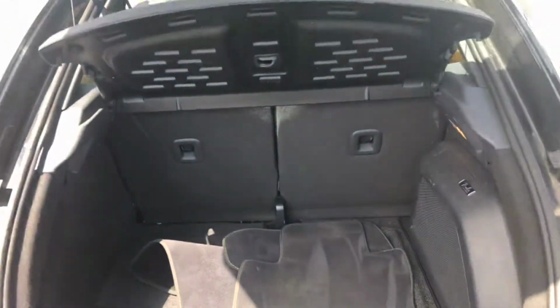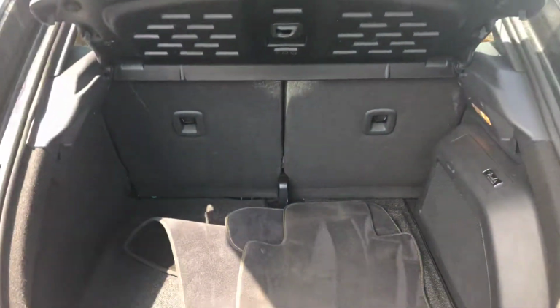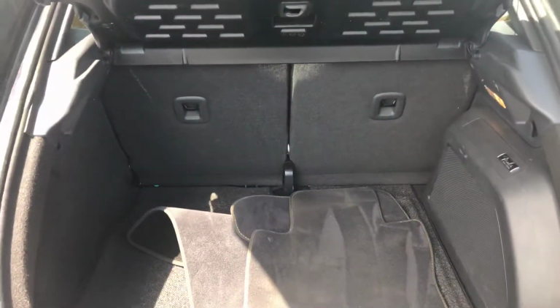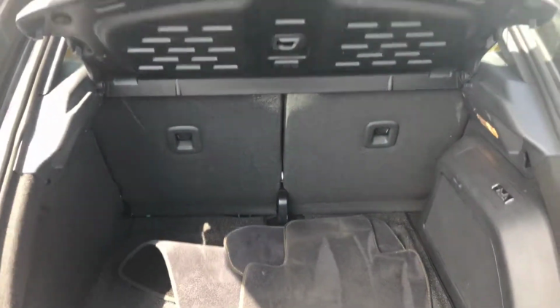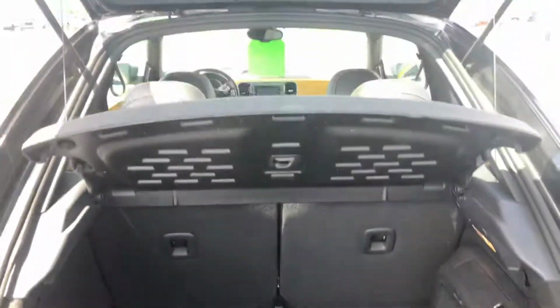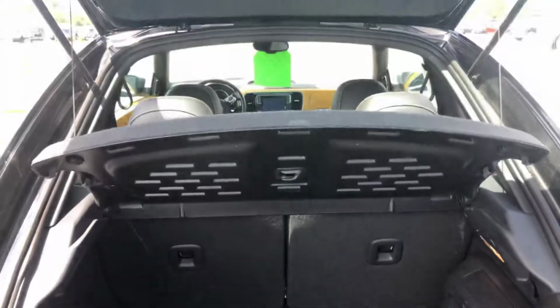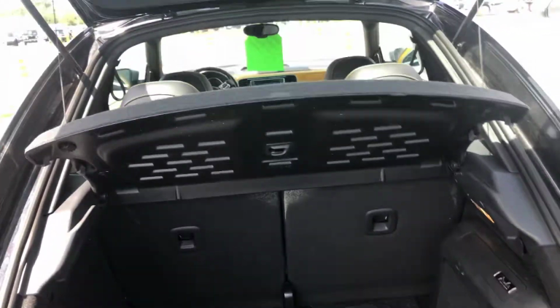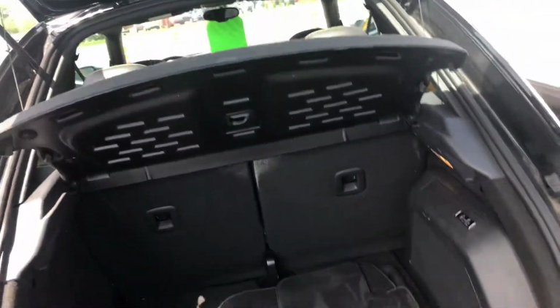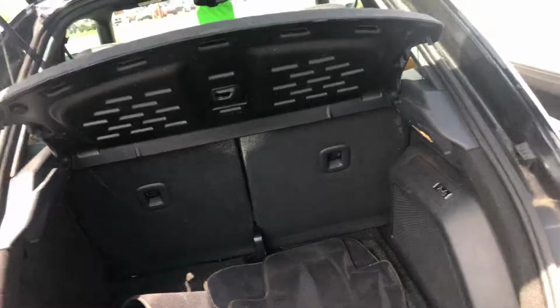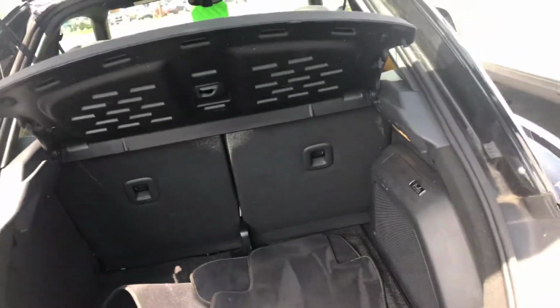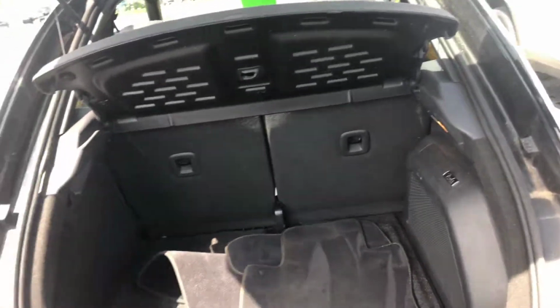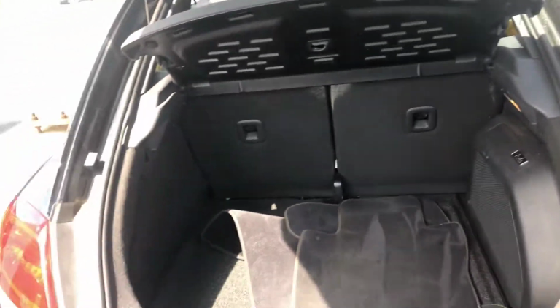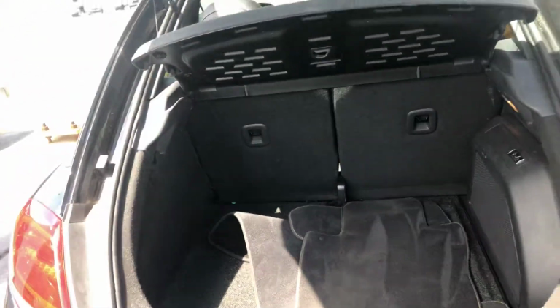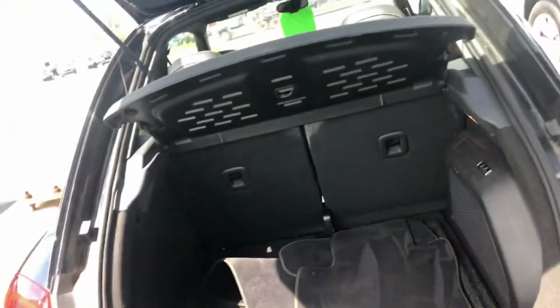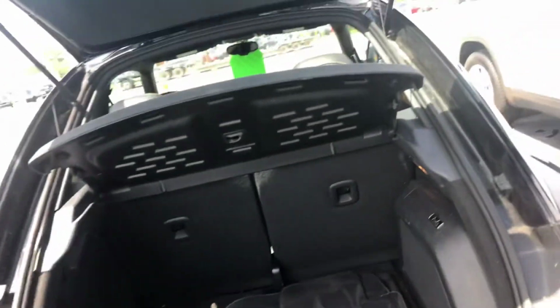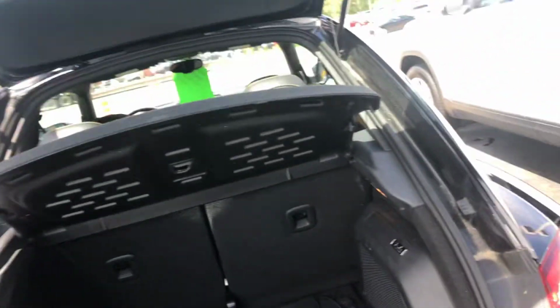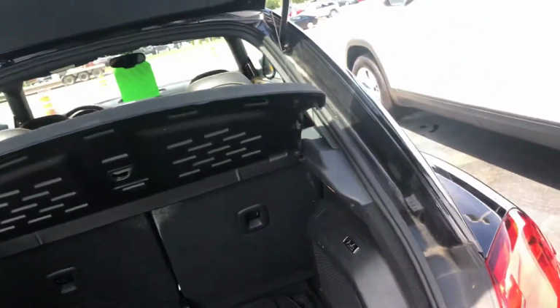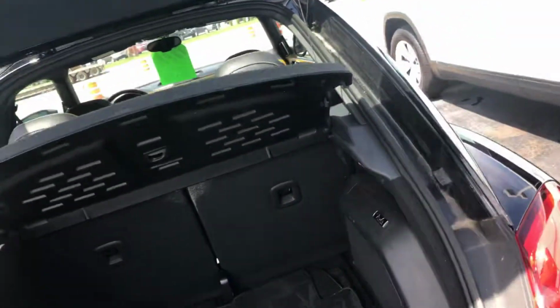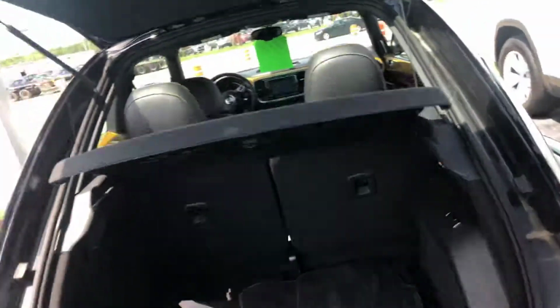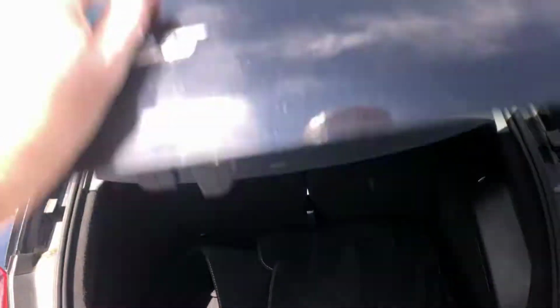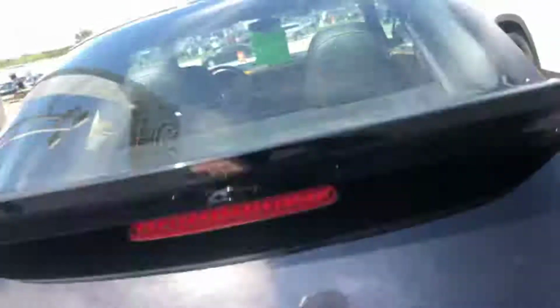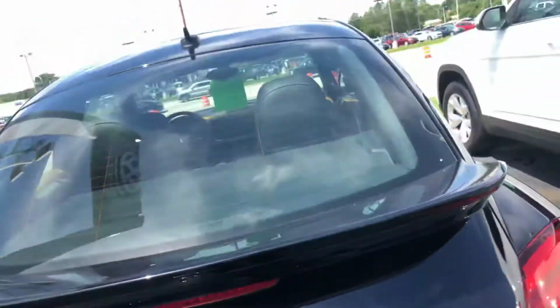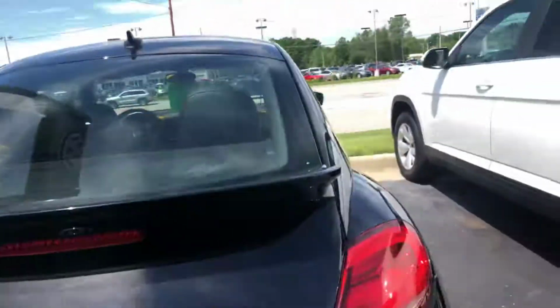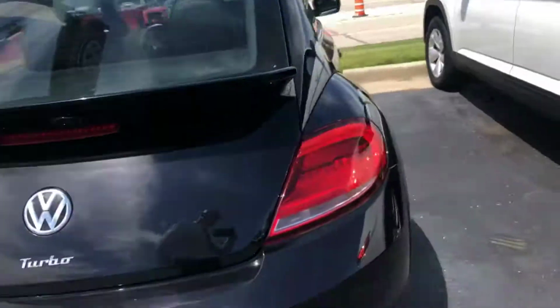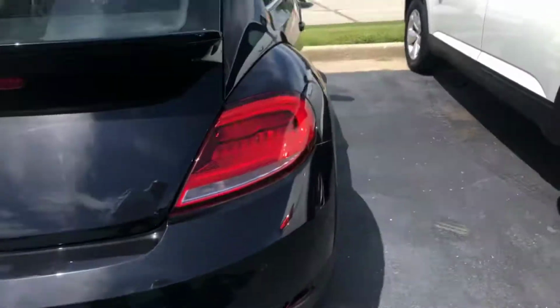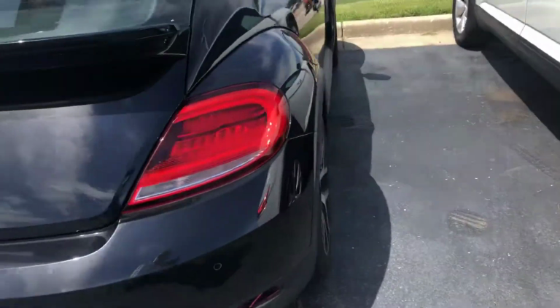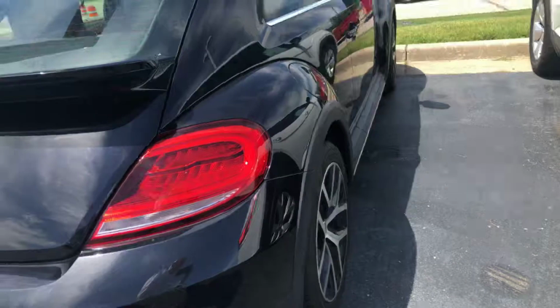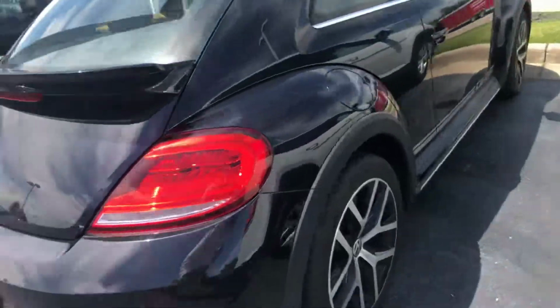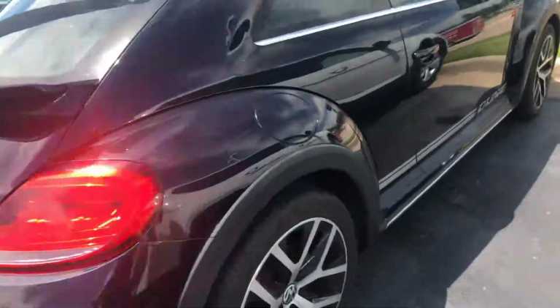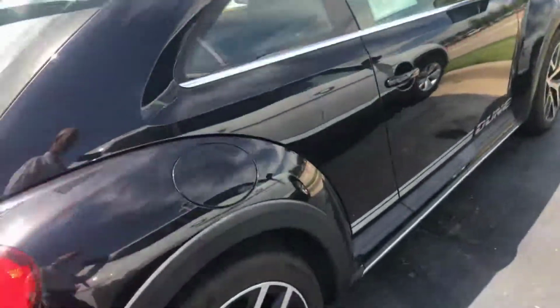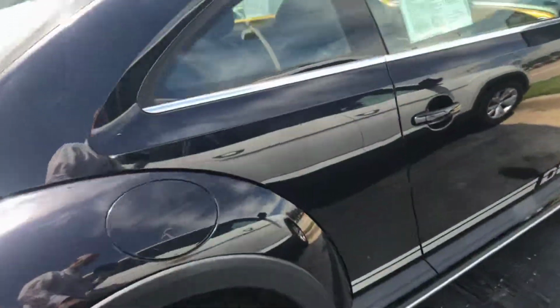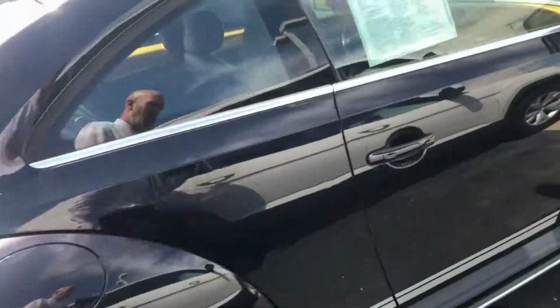Floor mats are in the back, and it does have the cargo cover. Nice clean car all the way around.